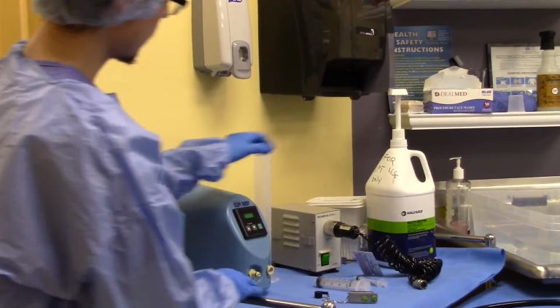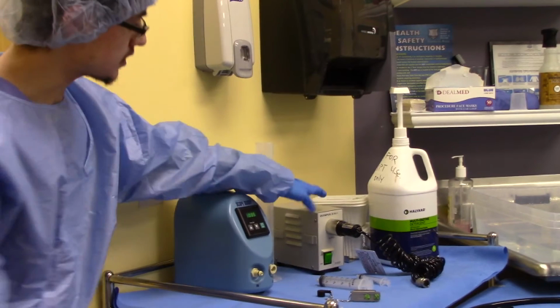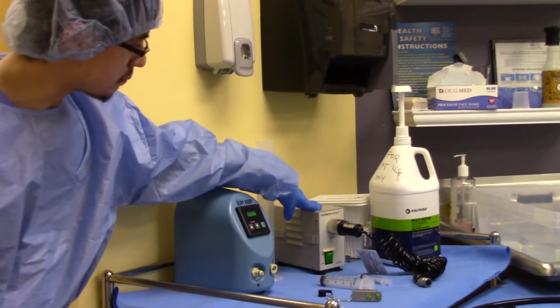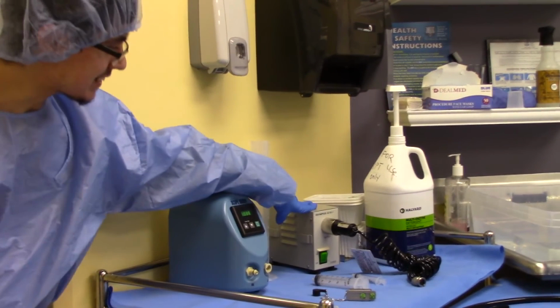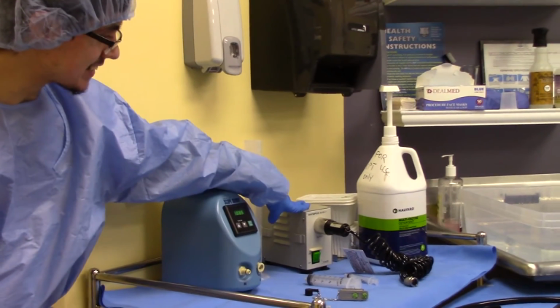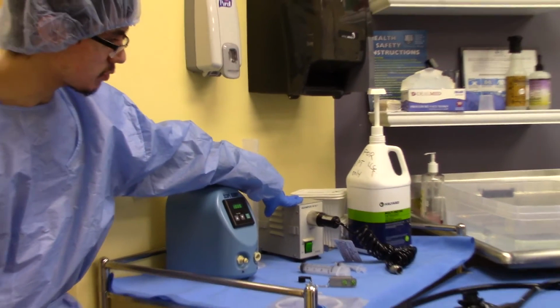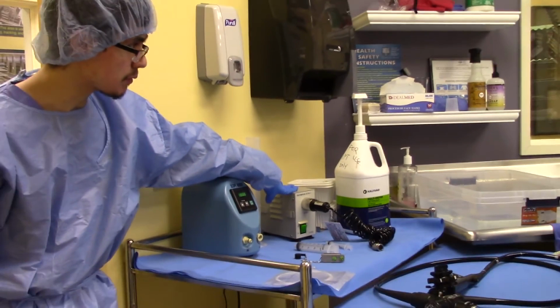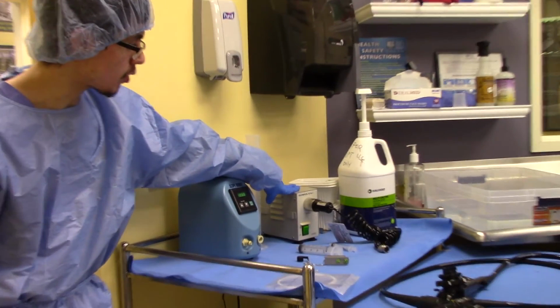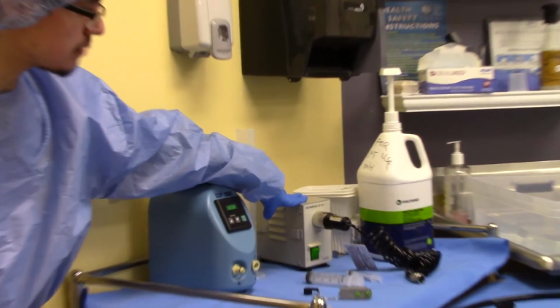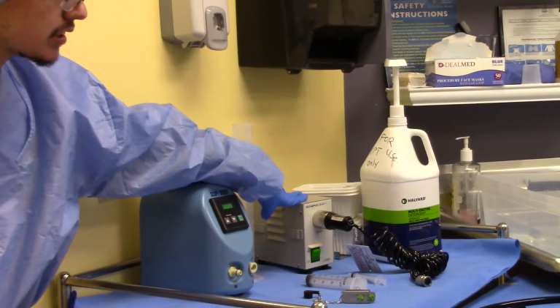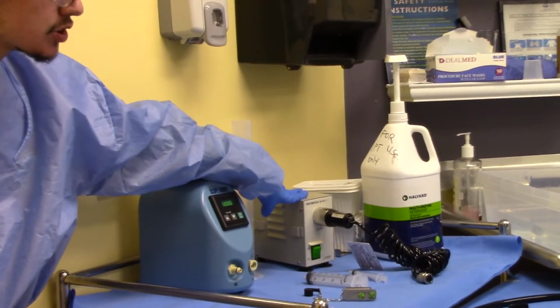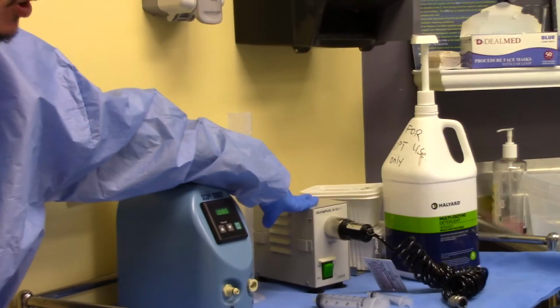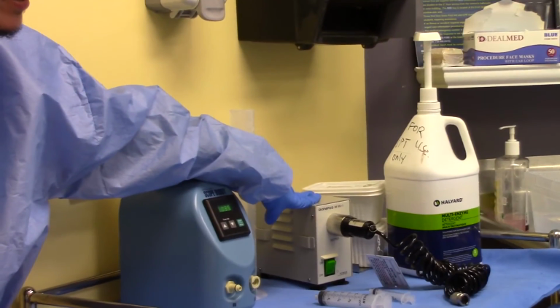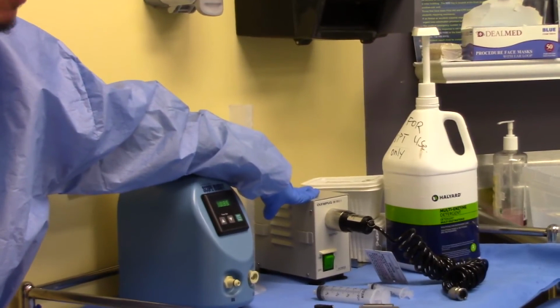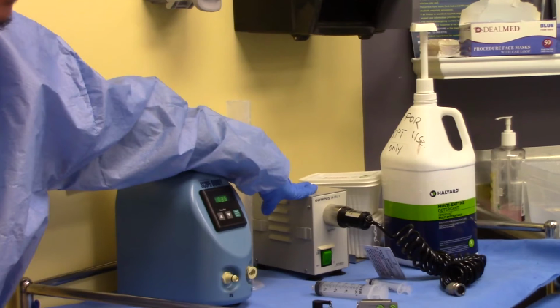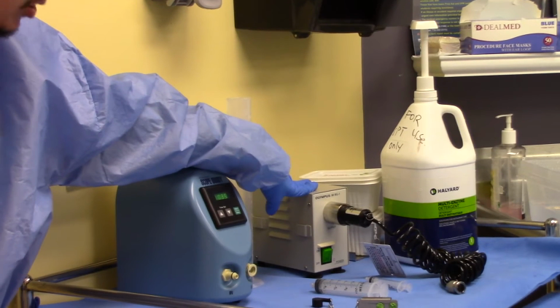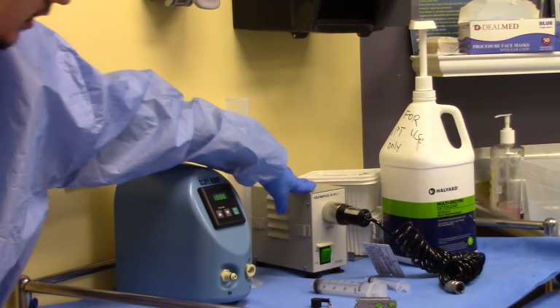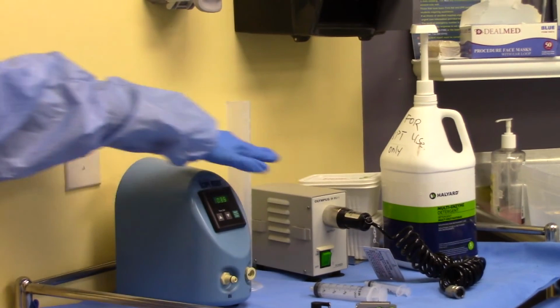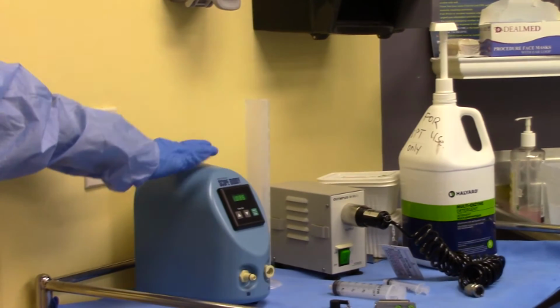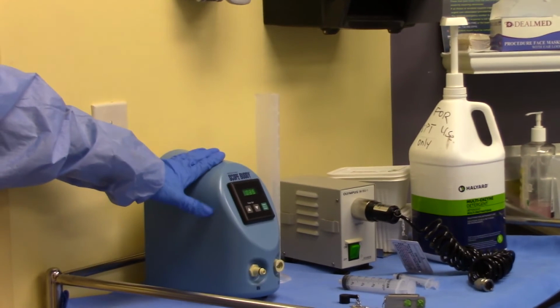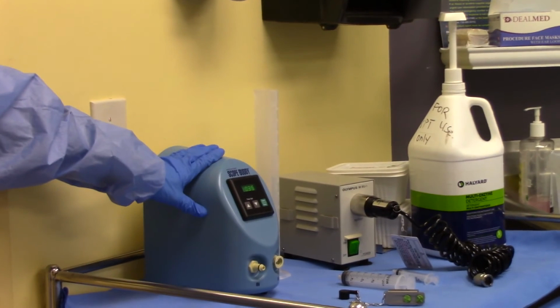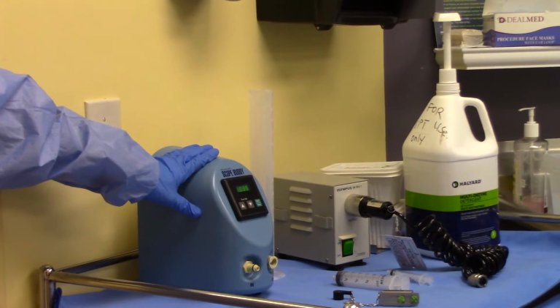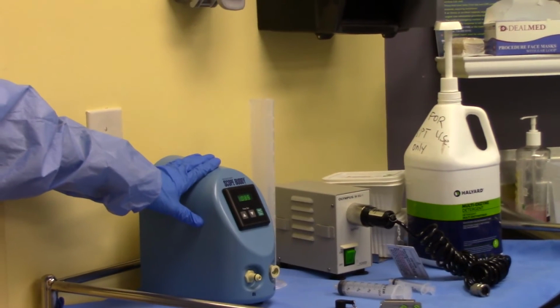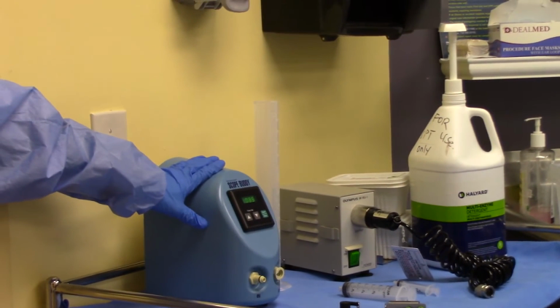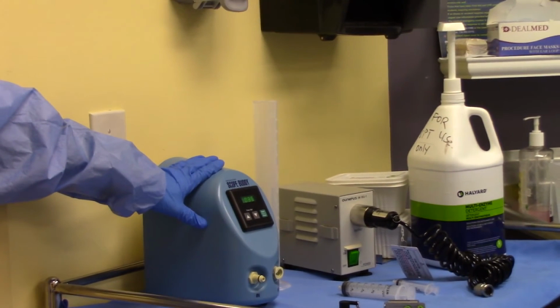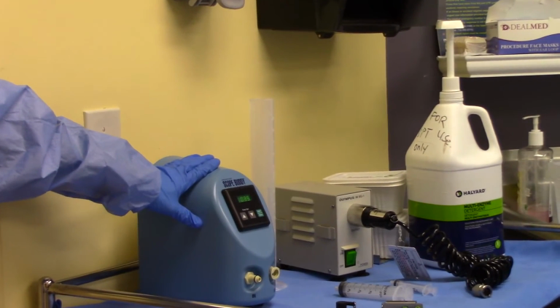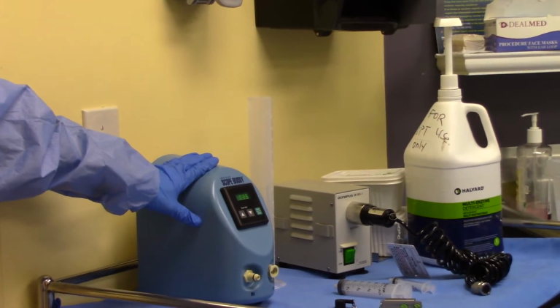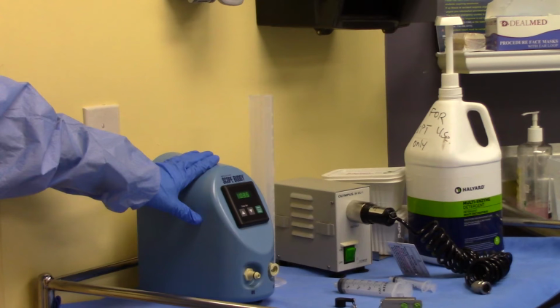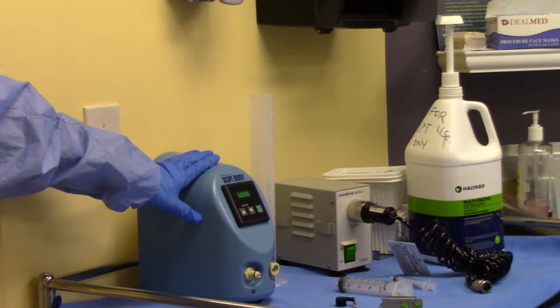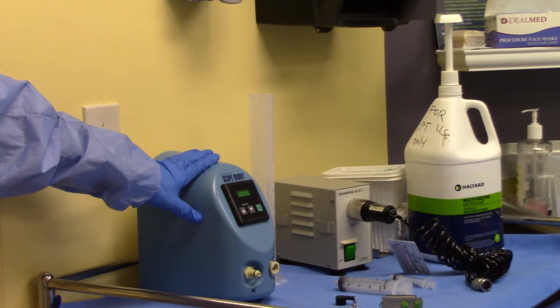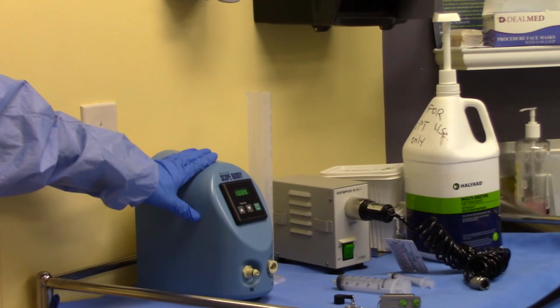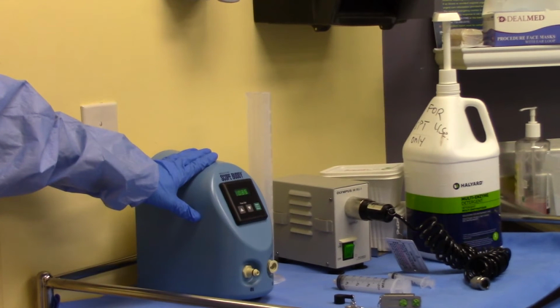This is our Olympus leak tester, which will be performed to make sure no leak is coming out of the endoscope. As well as a scope buddy, which is used to ensure proper flushing throughout the entire endoscope.